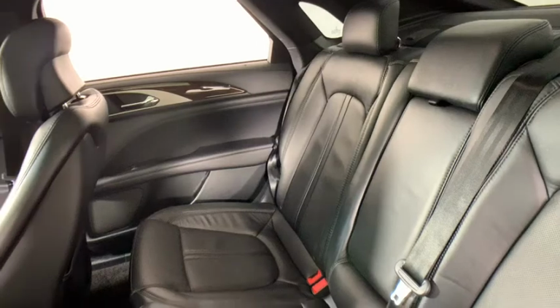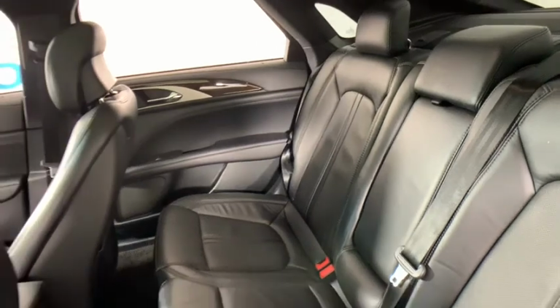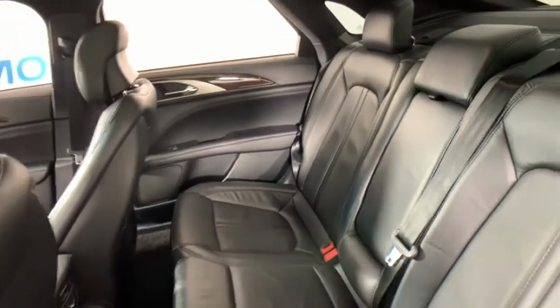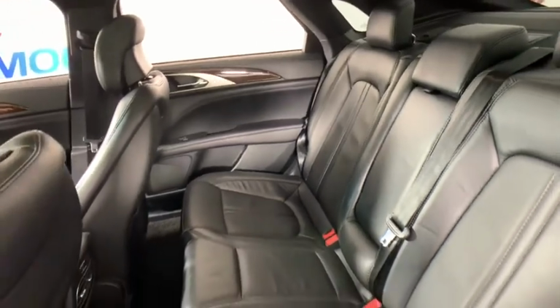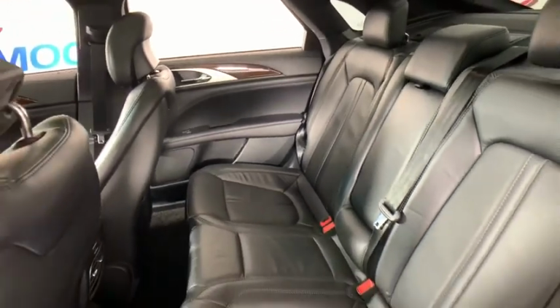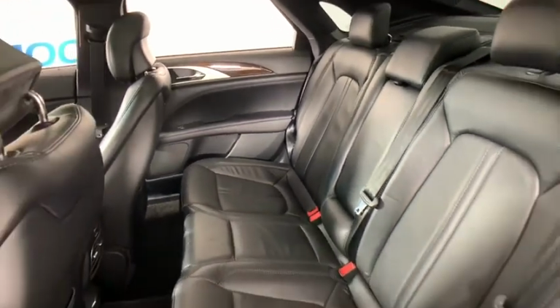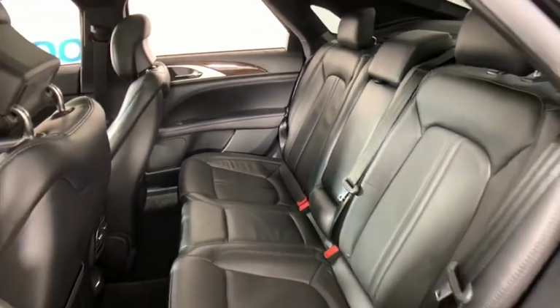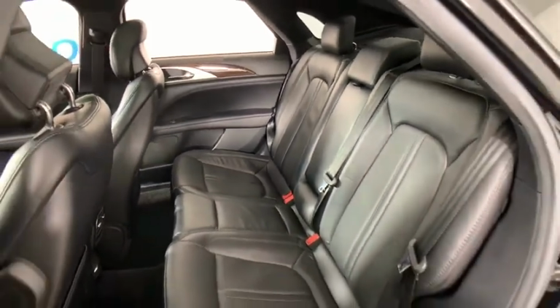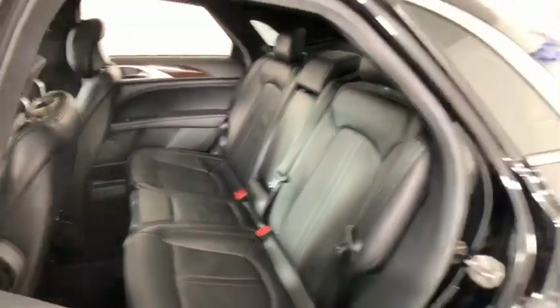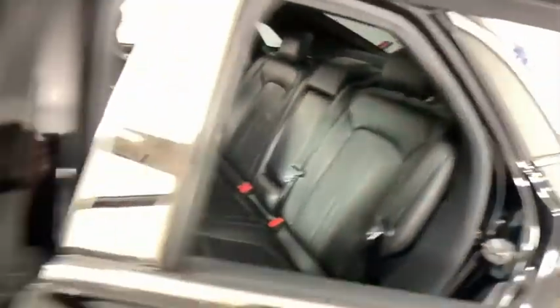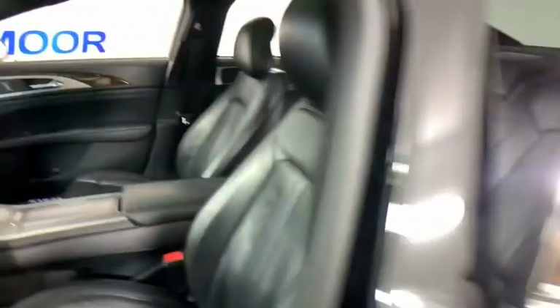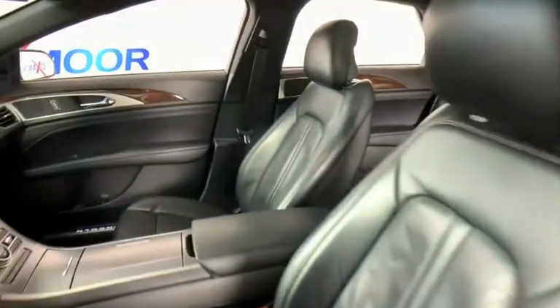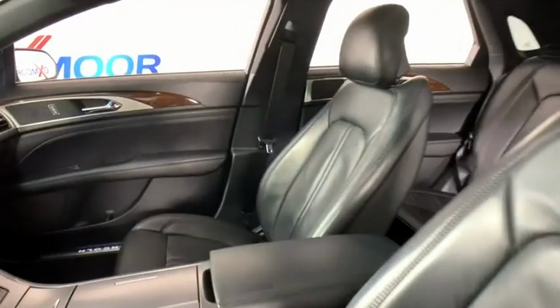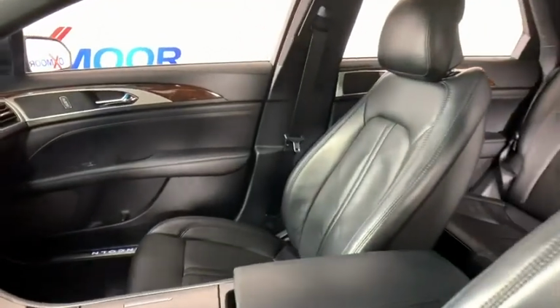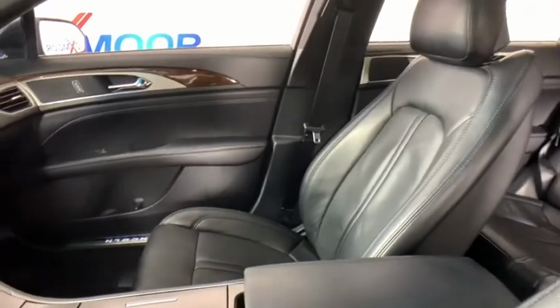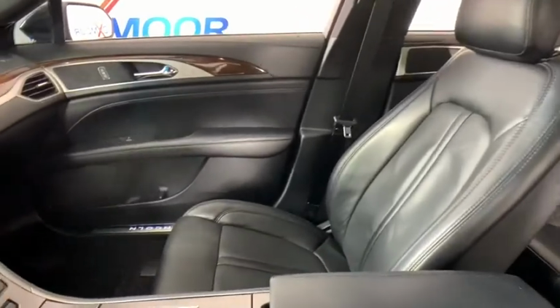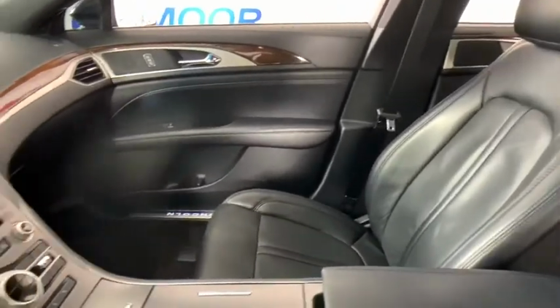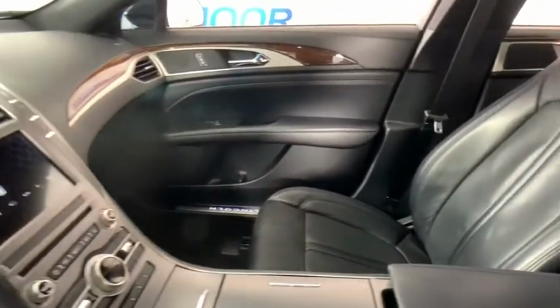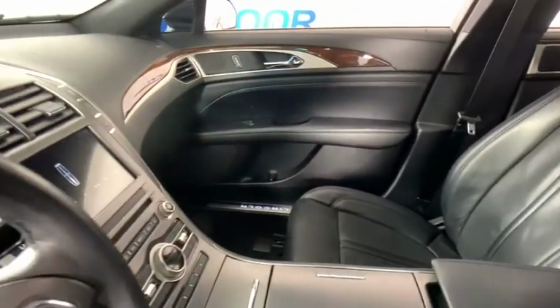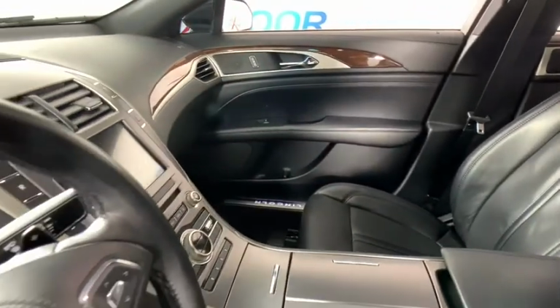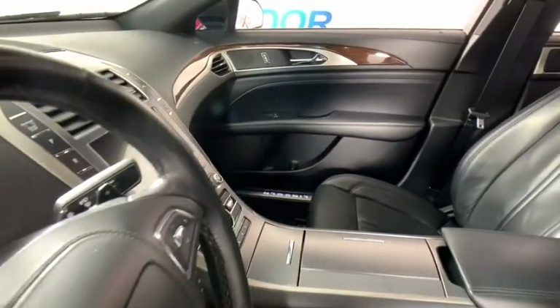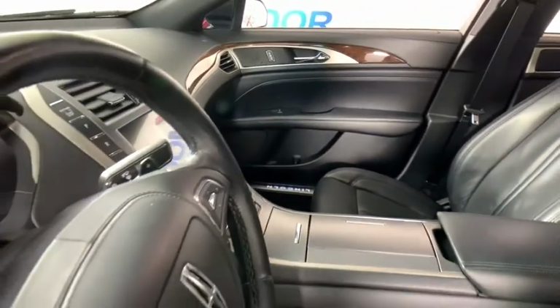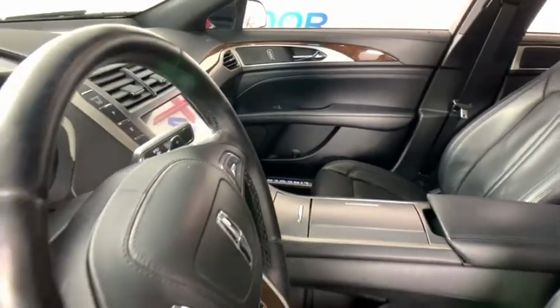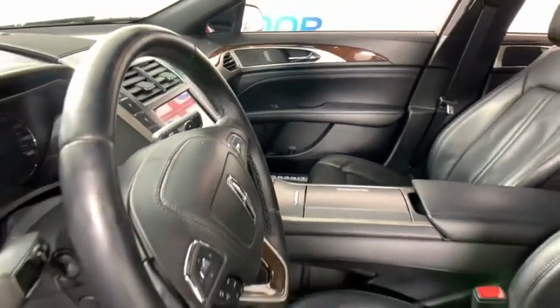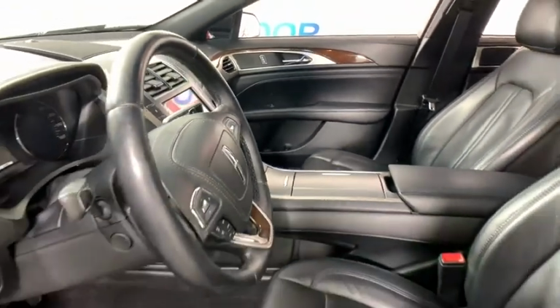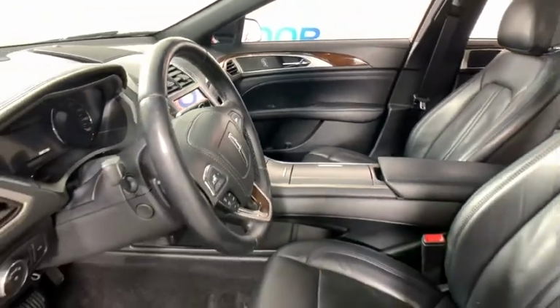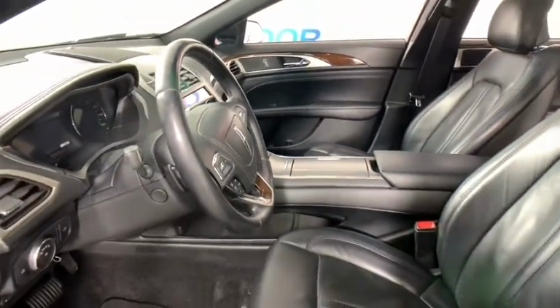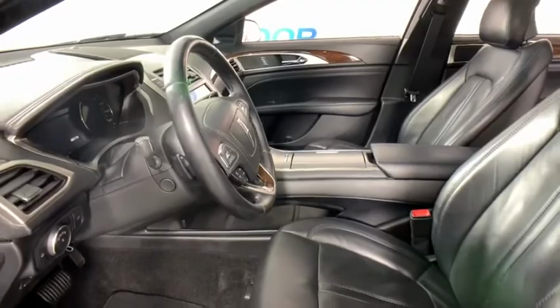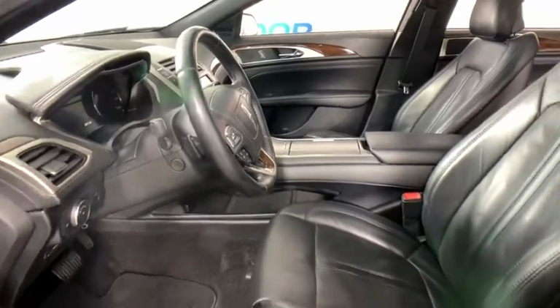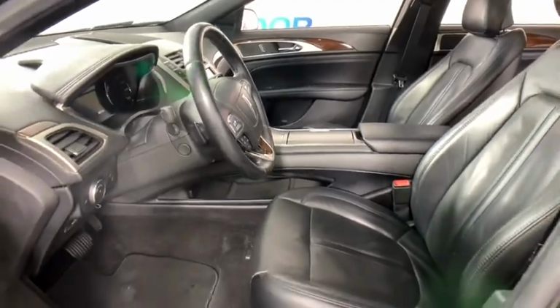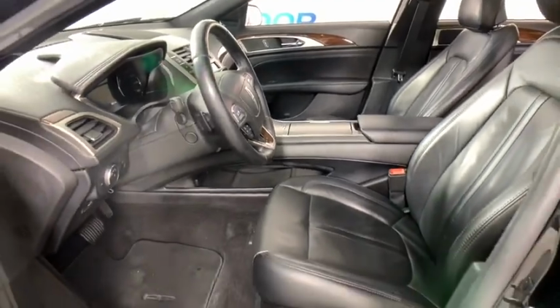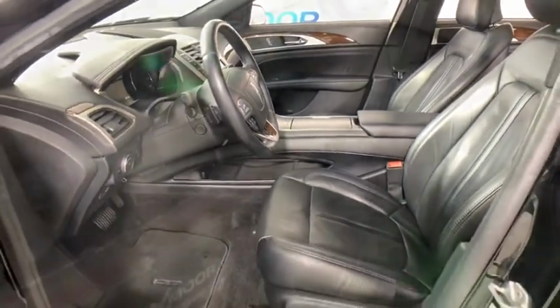Make a great choice today with the 2017 Lincoln MKZ. With sharp angles, sleek lines, and a sculpted body, the Lincoln MKZ has an impressive stance and a dynamic design.